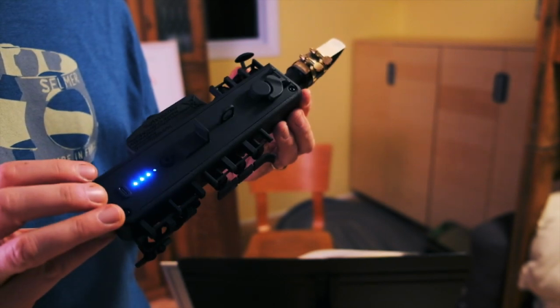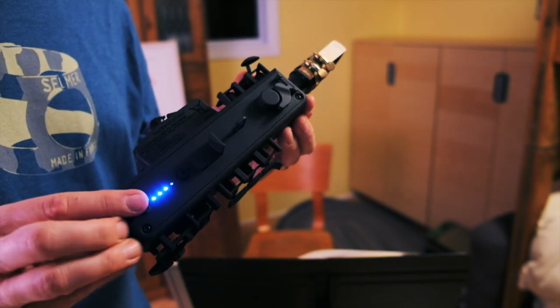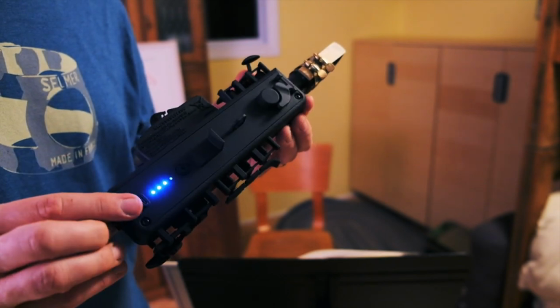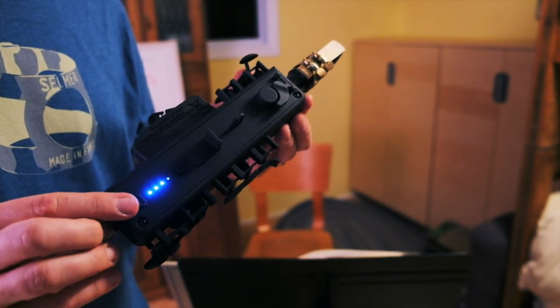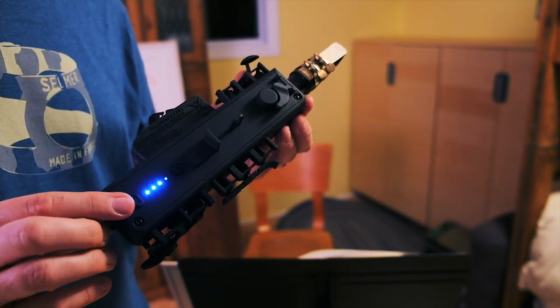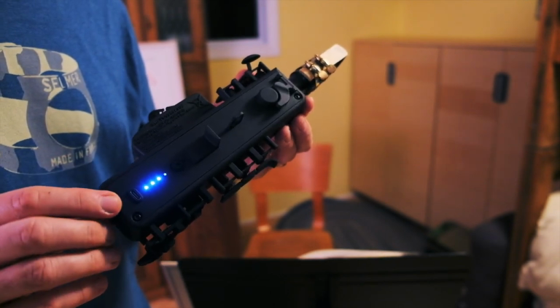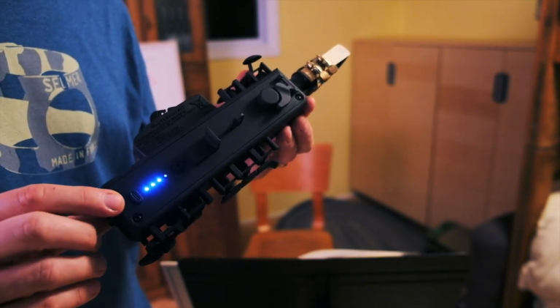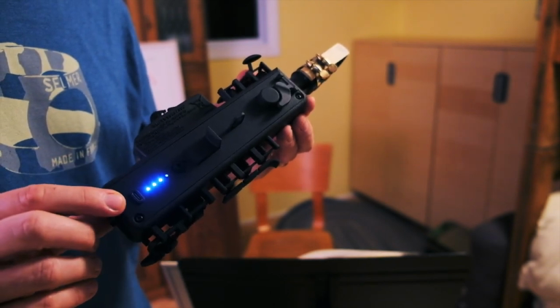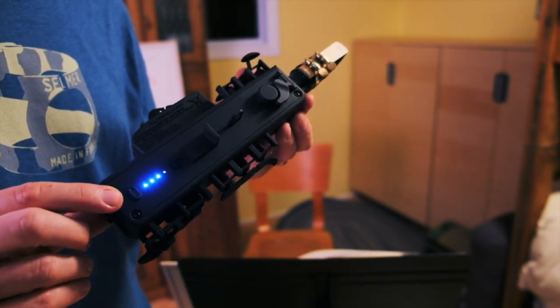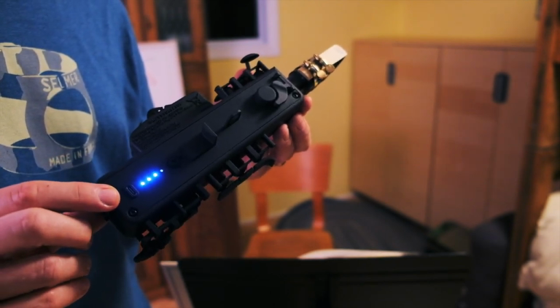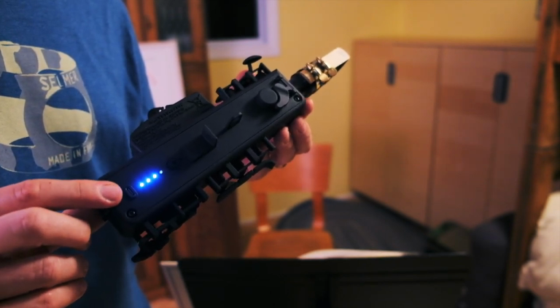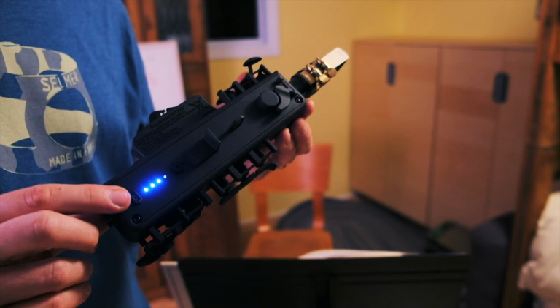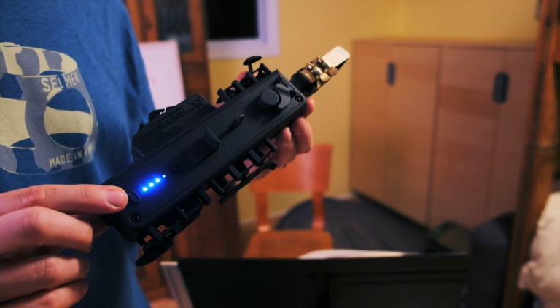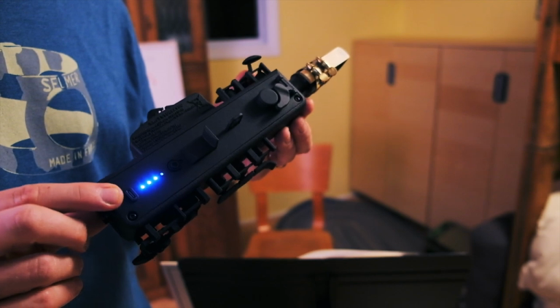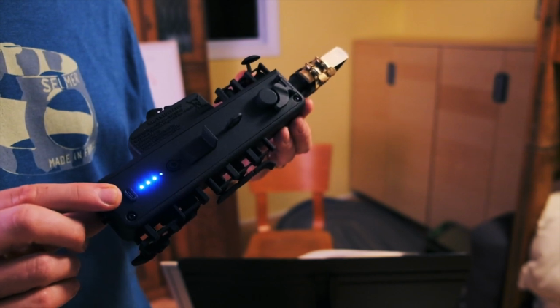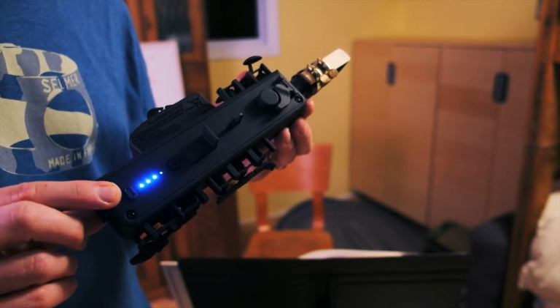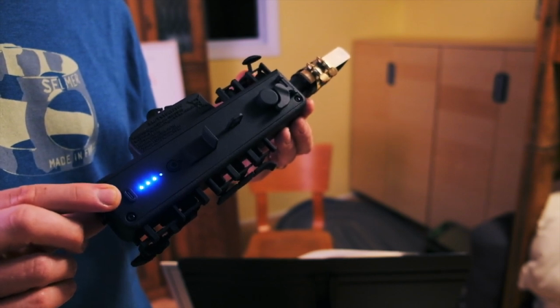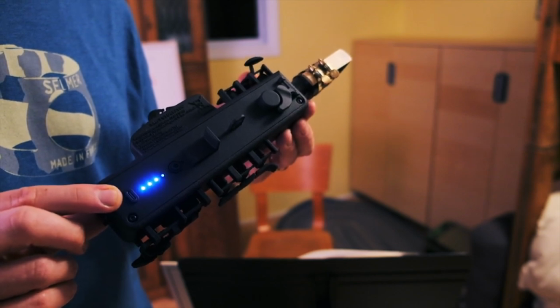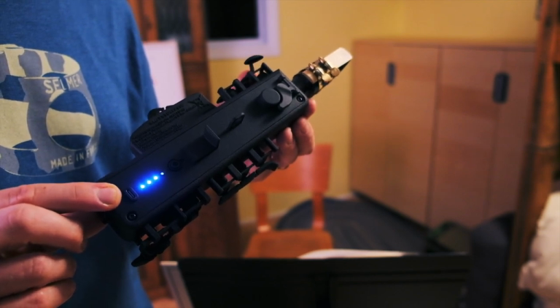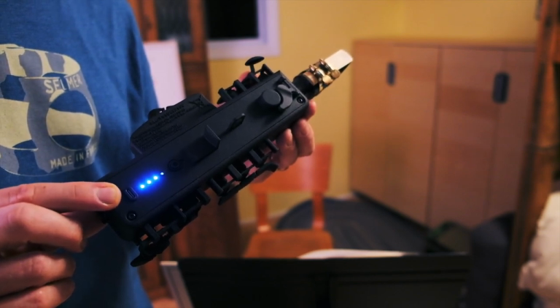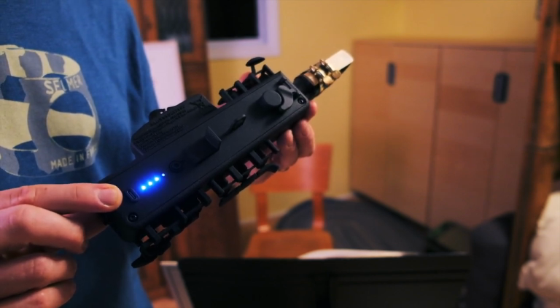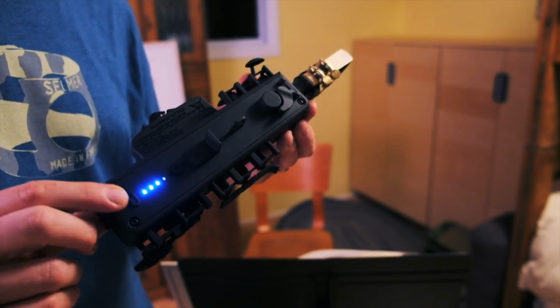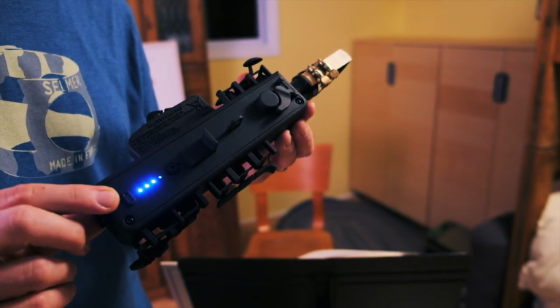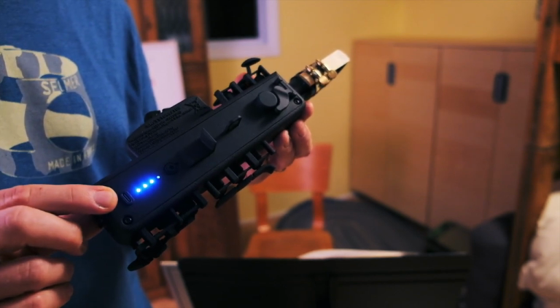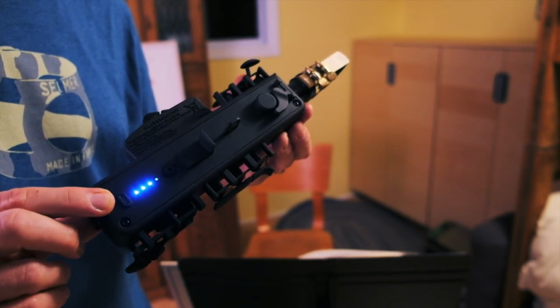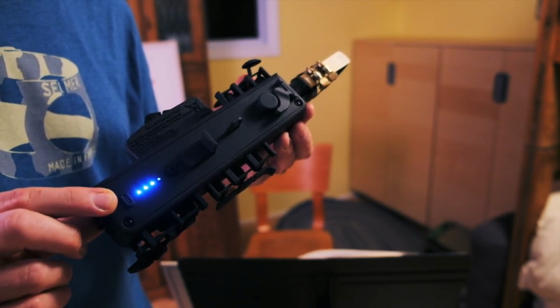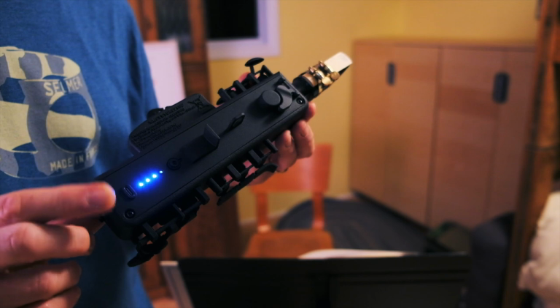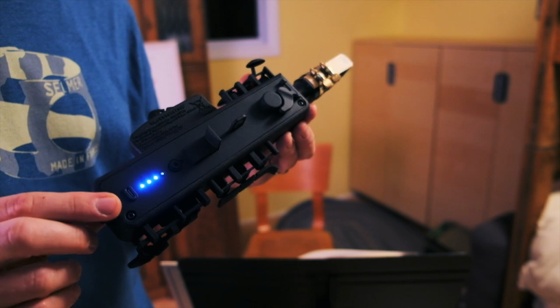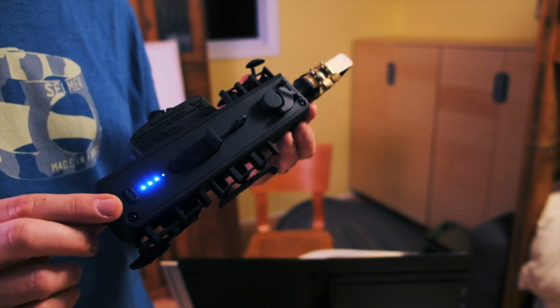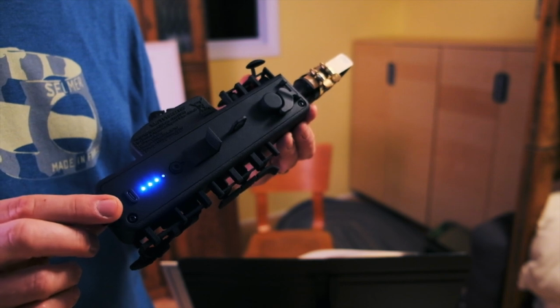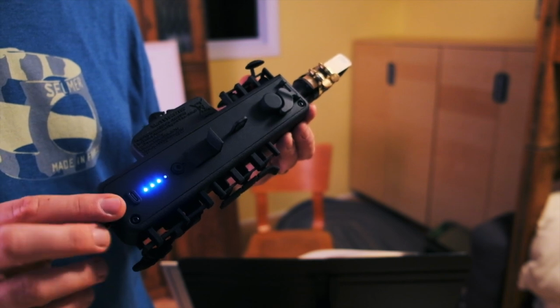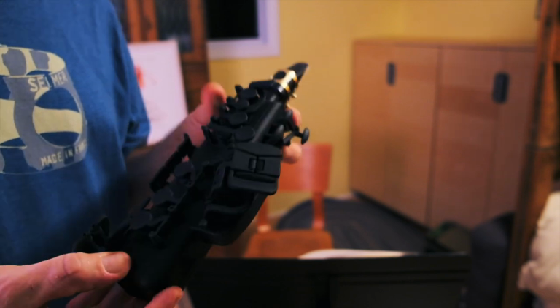It turns on and off in the back. It is wireless. You can charge it with the same cord you use for your MacBook if you have one — it's a USB-C cord — and of course all the cords are included.